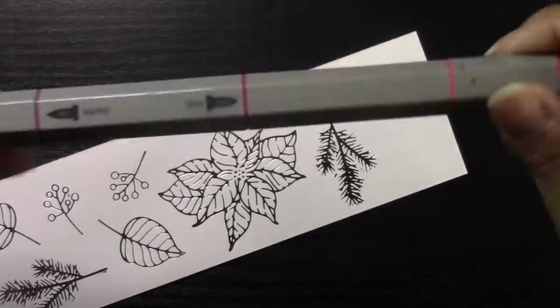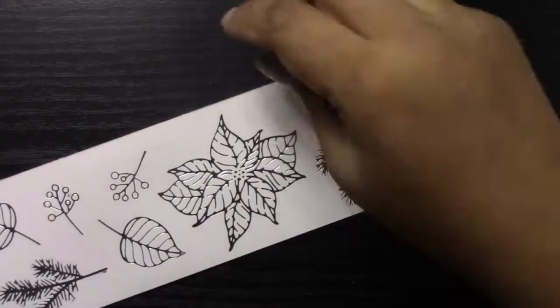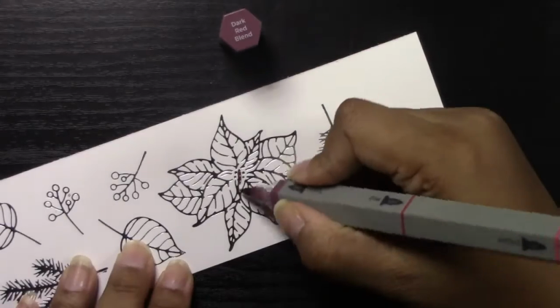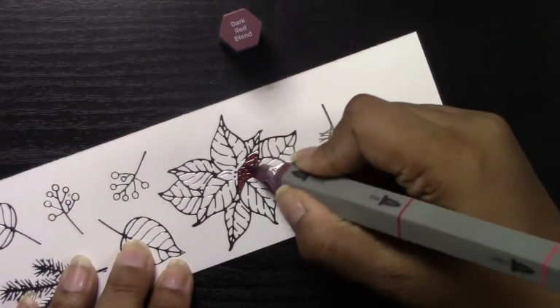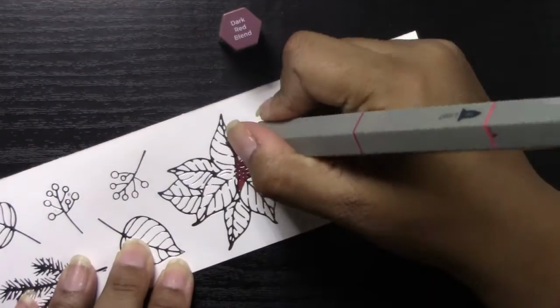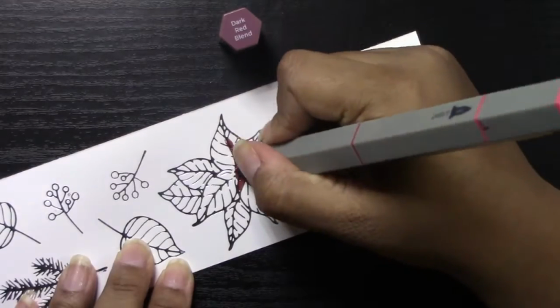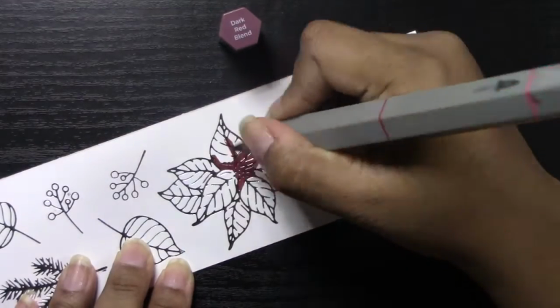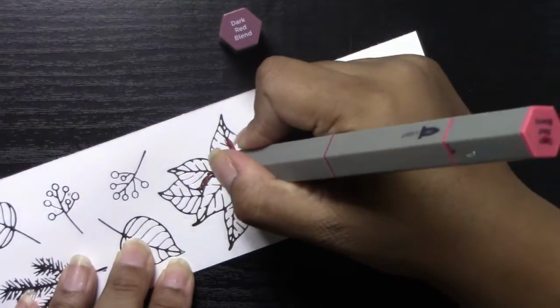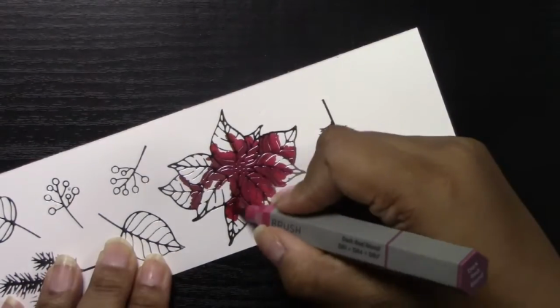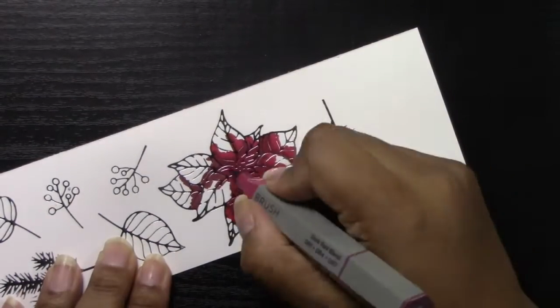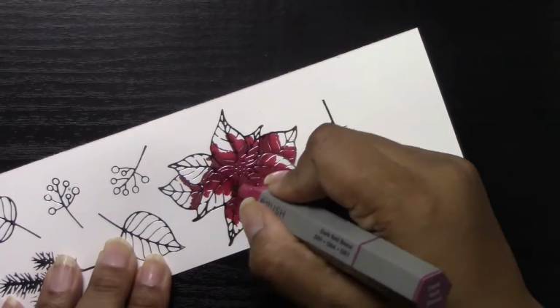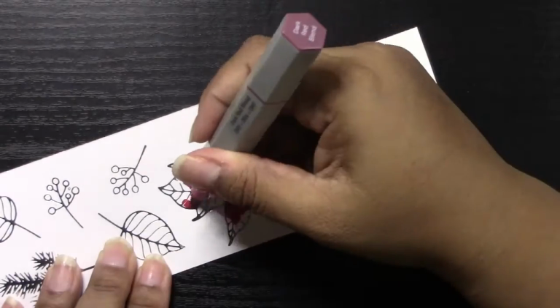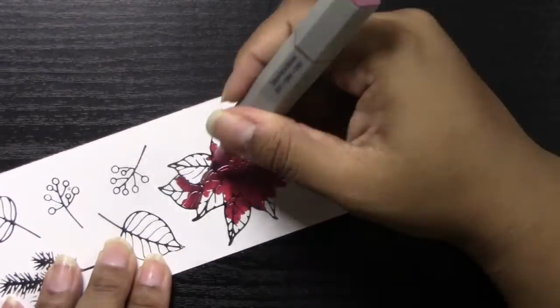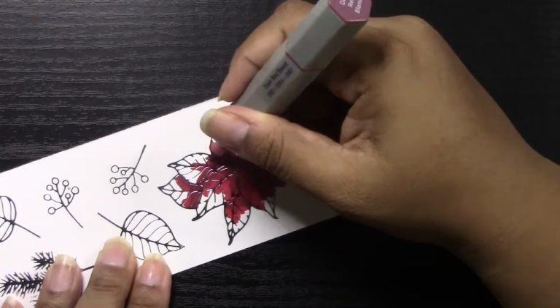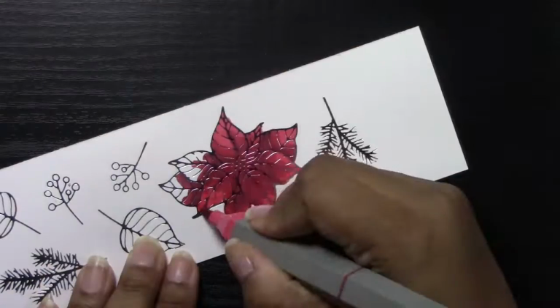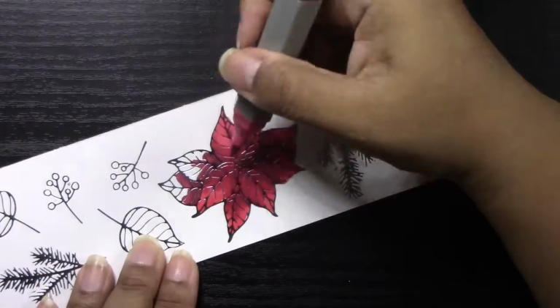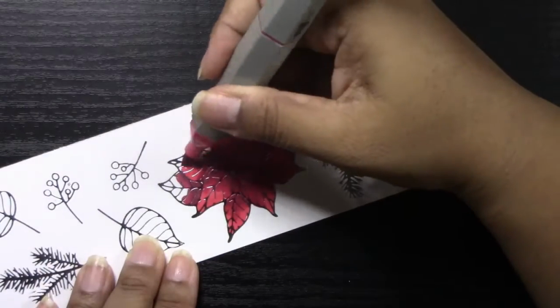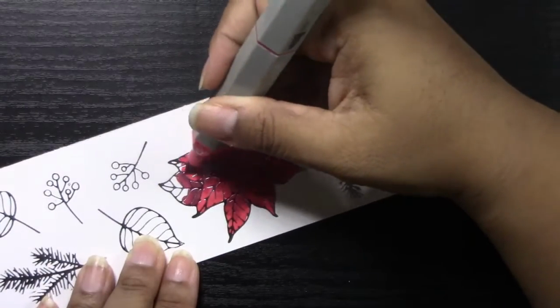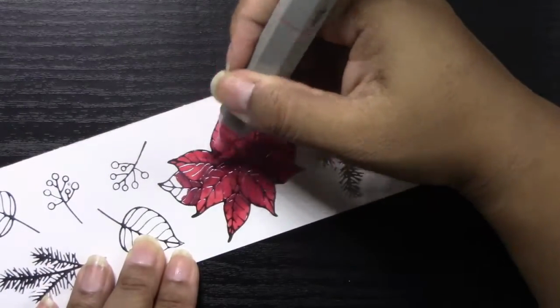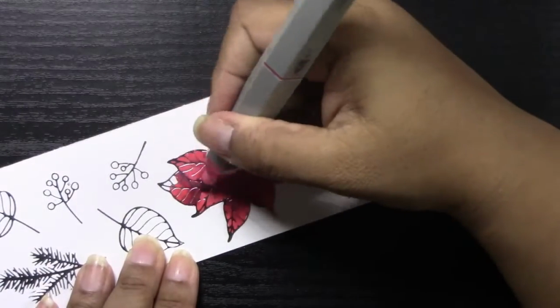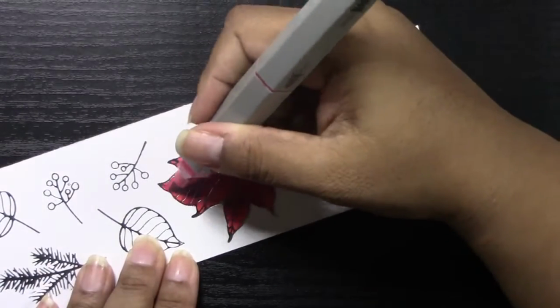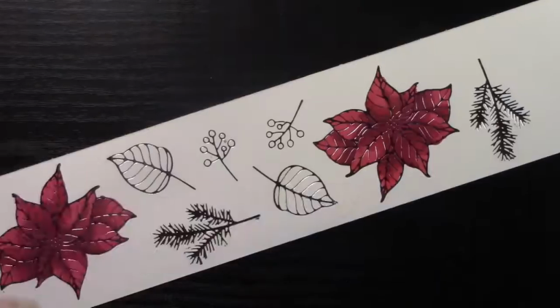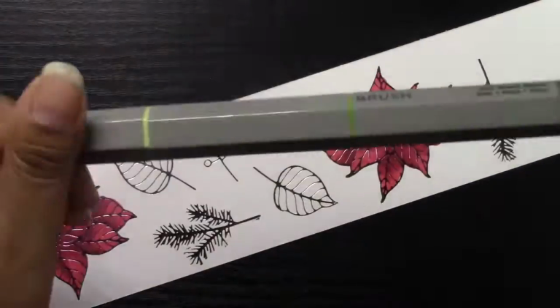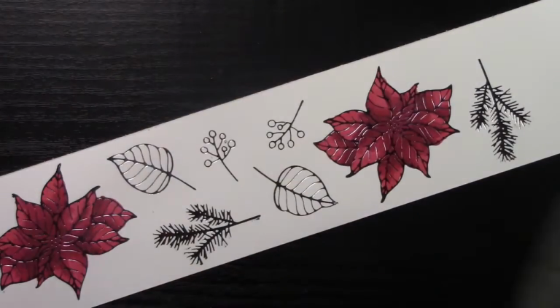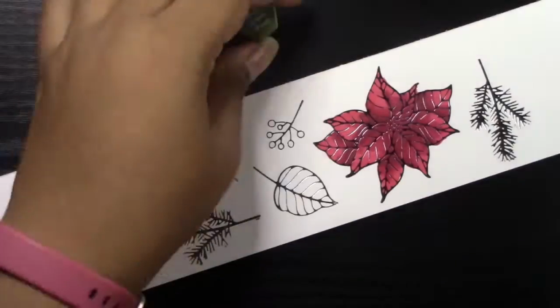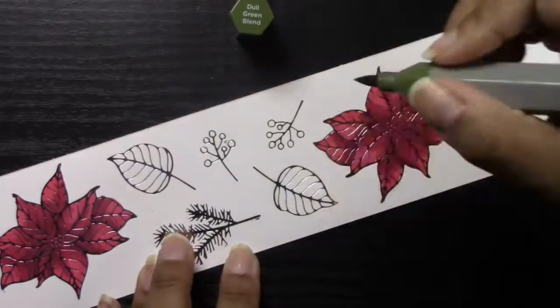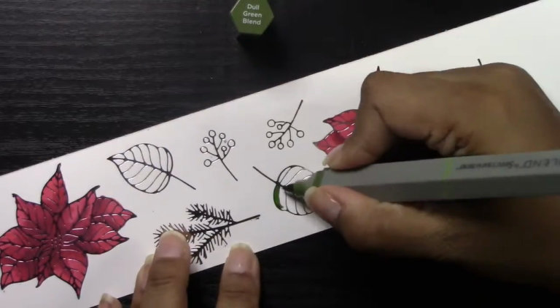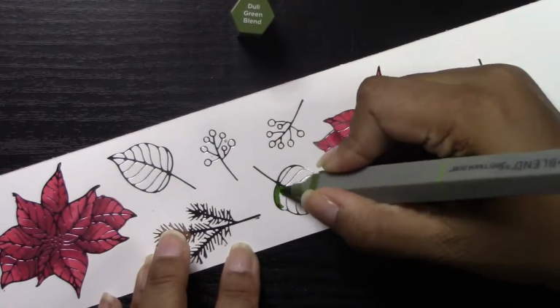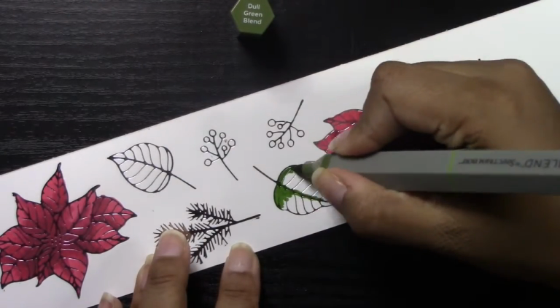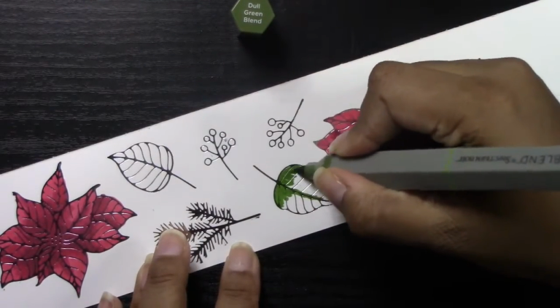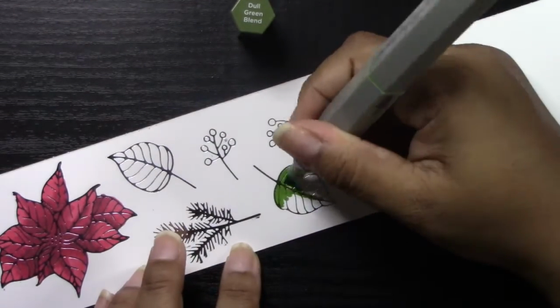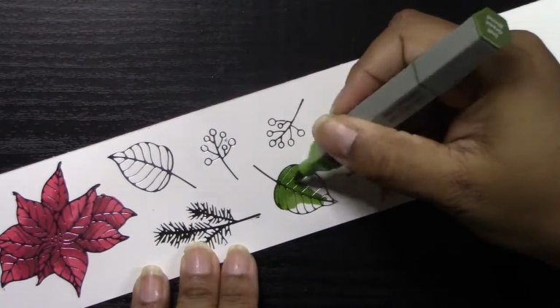I foiled those images the same way I did before with that Spellbinder silver foil, and now I'm using some Spectrum Noir deep reds and some nice deep greens to color these poinsettias and these leaves for you.